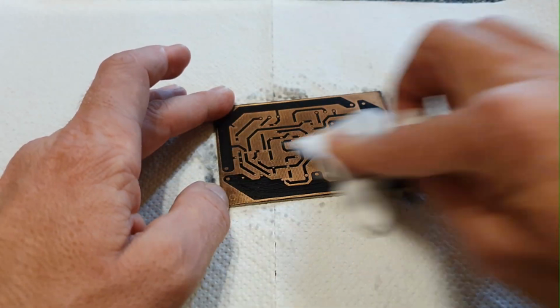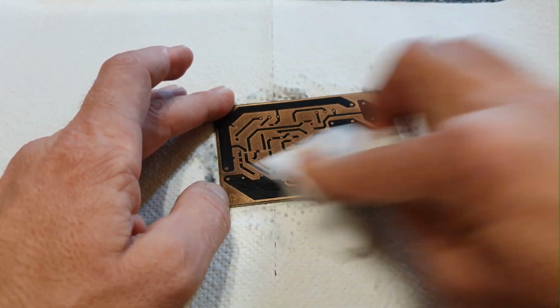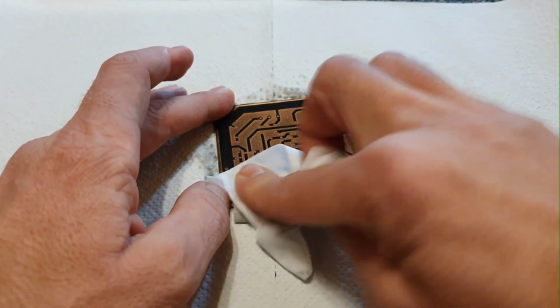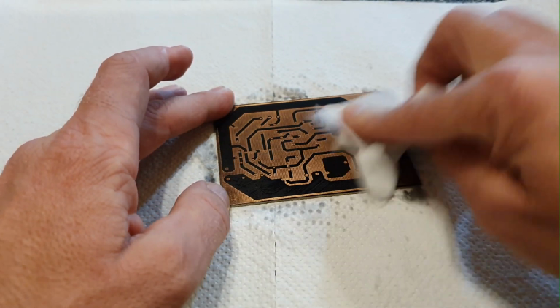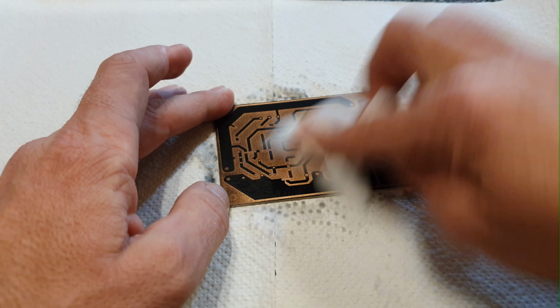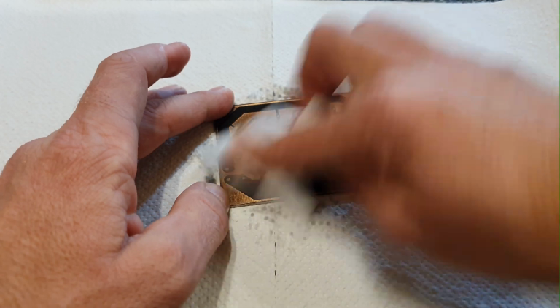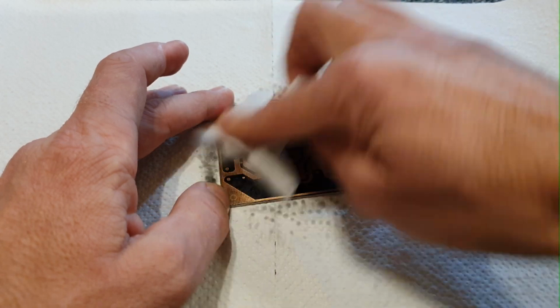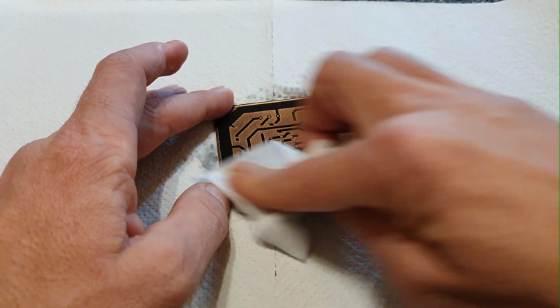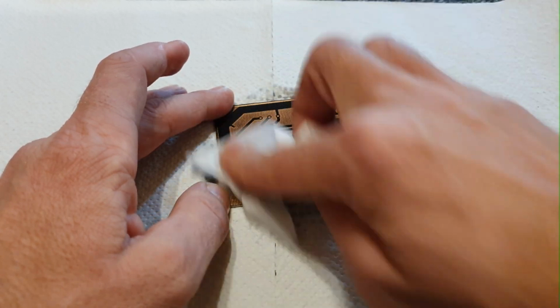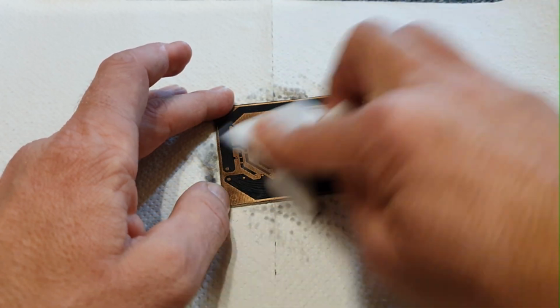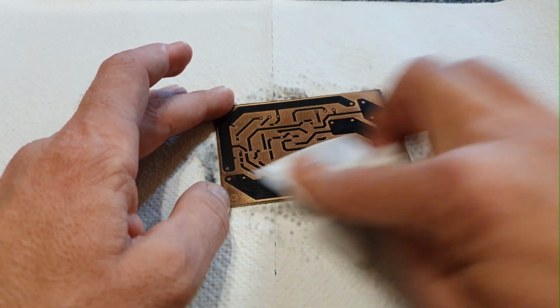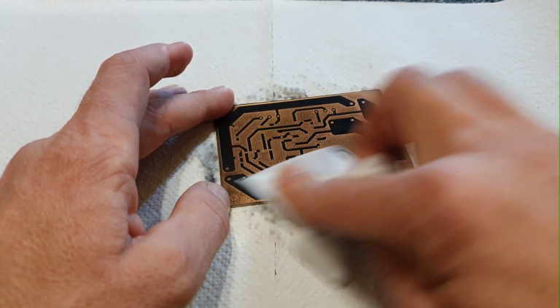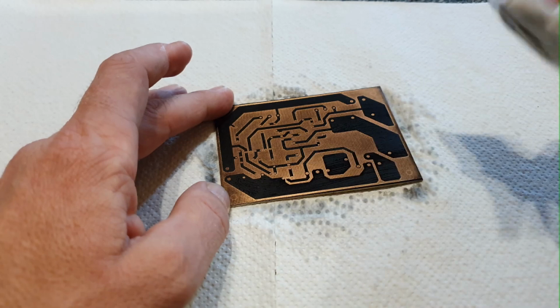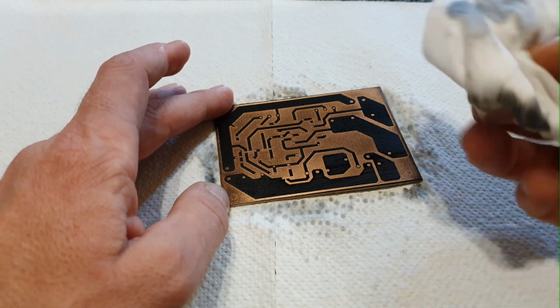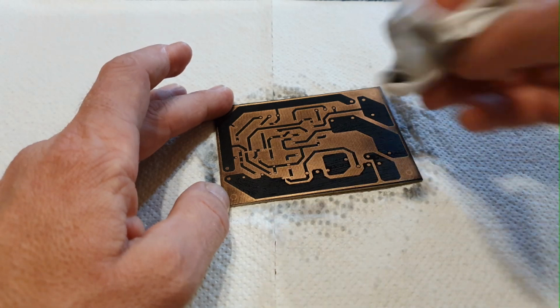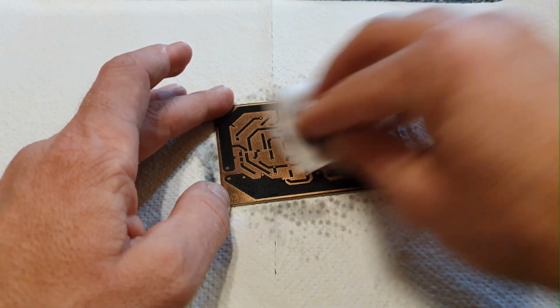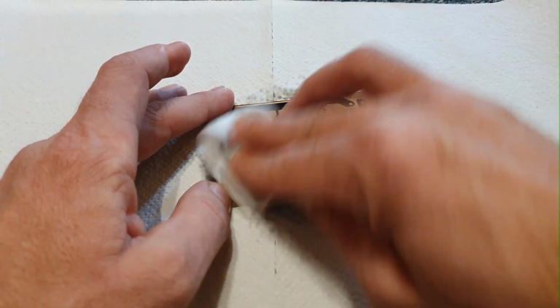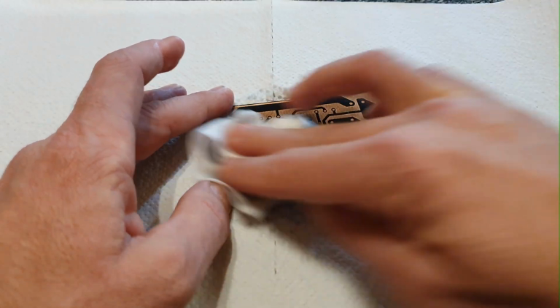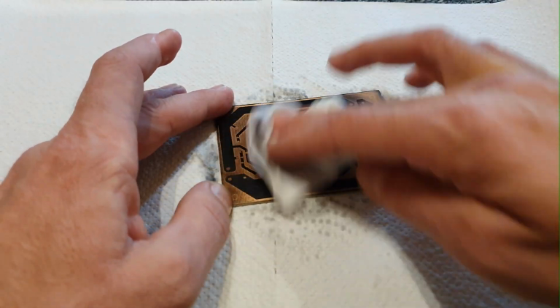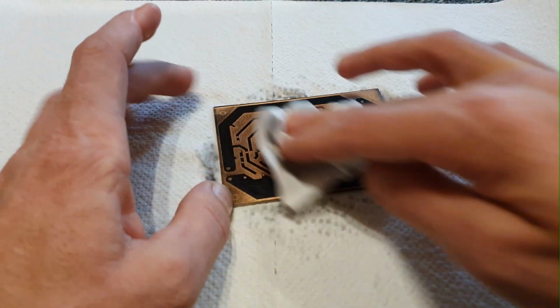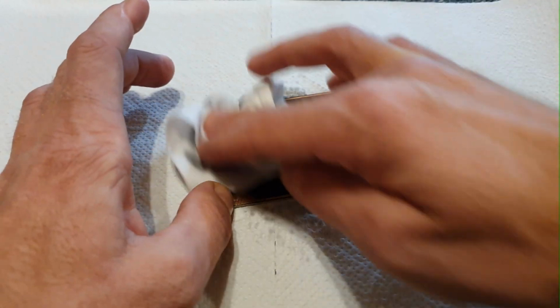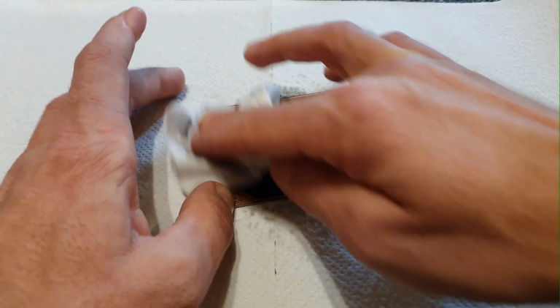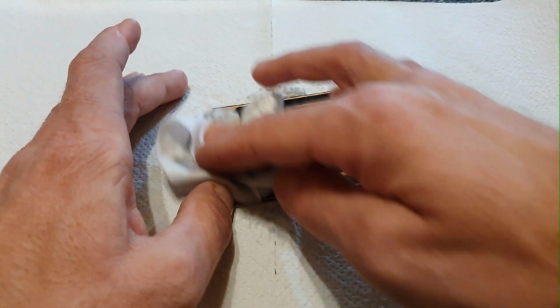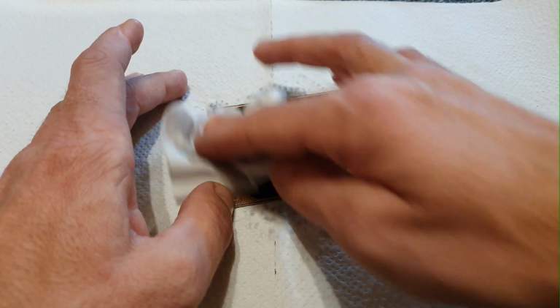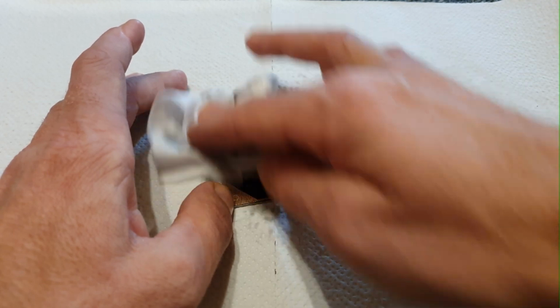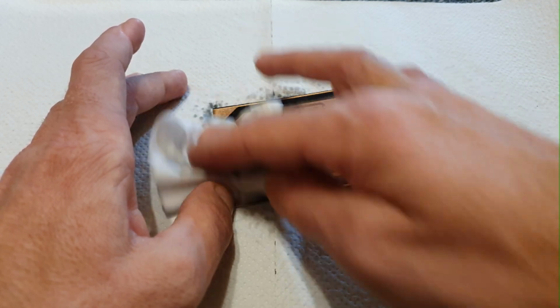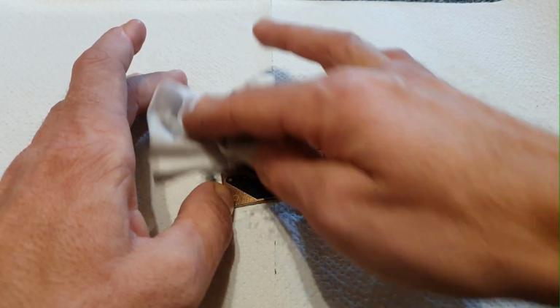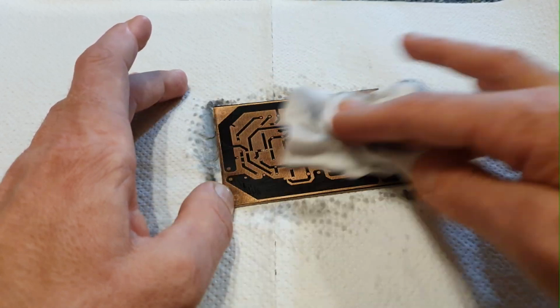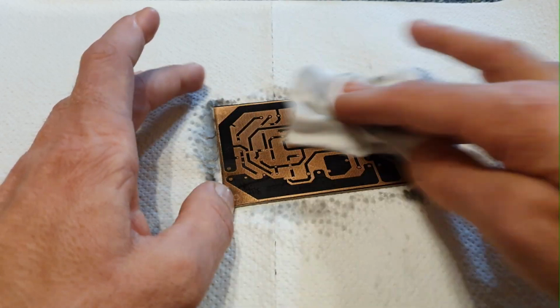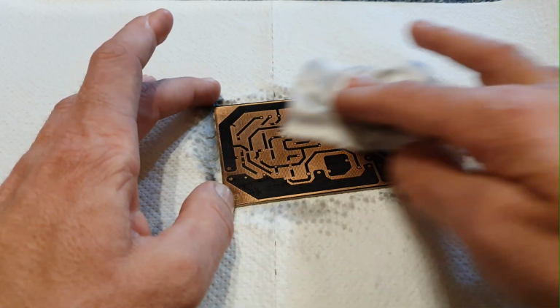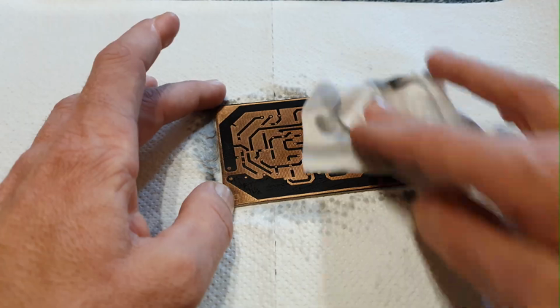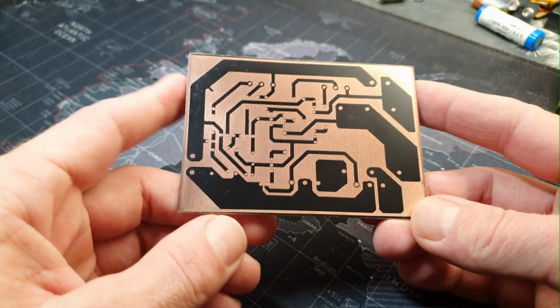After cleaning and etching the board, I moved on to engraving the other sides of the board, following approximately the same steps, except that for the silk layer, the board did not need to be etched. I'll let you continue watching the video without interrupting.